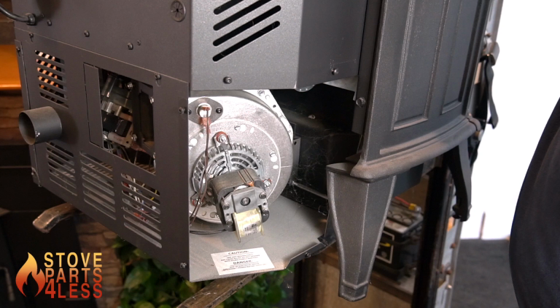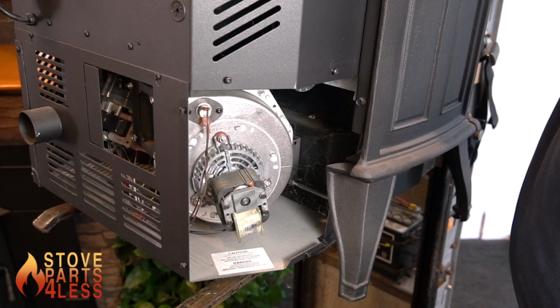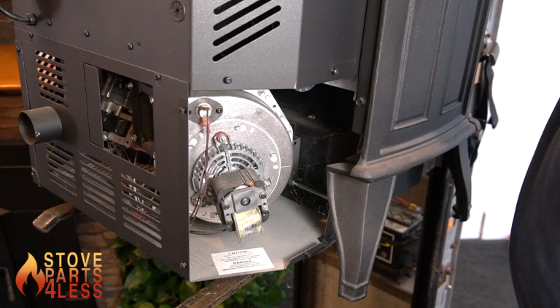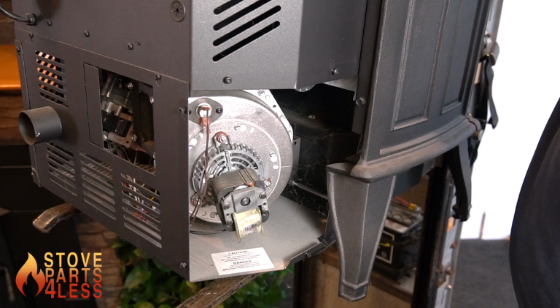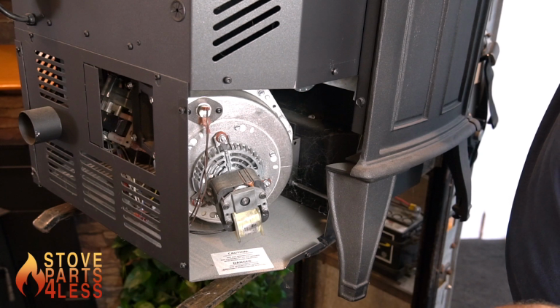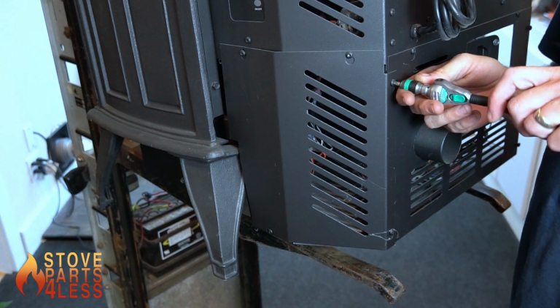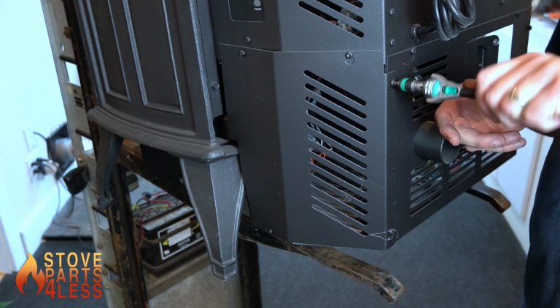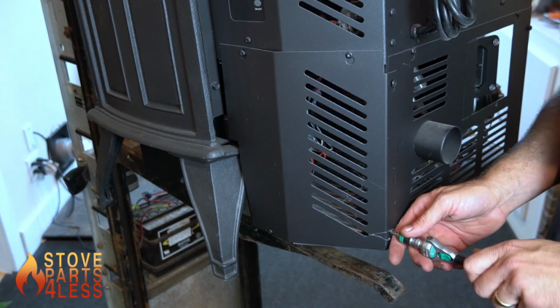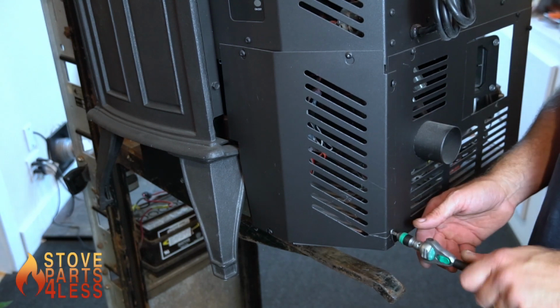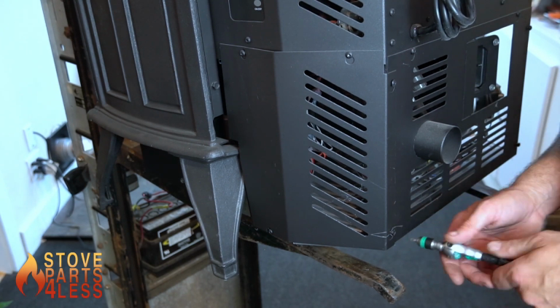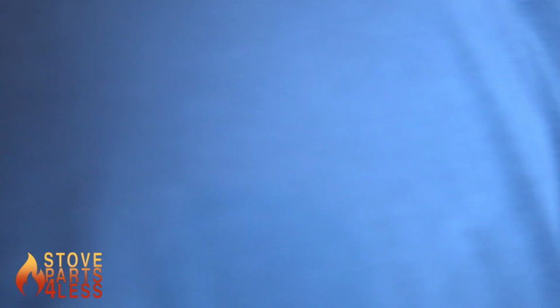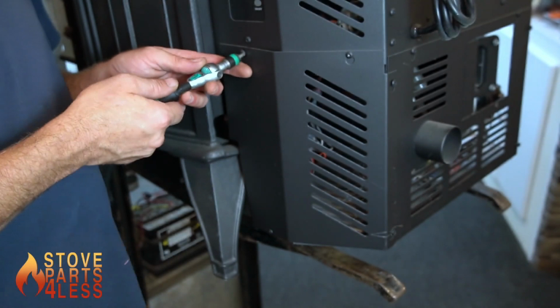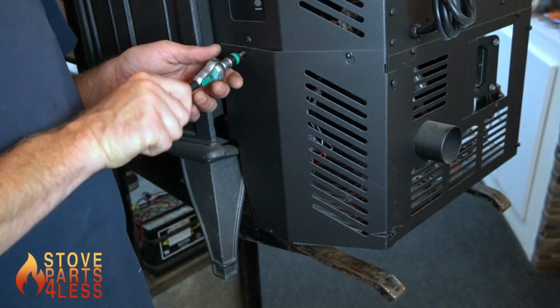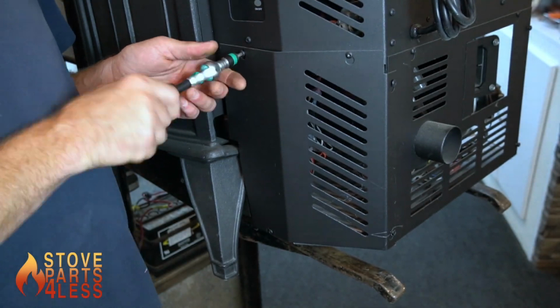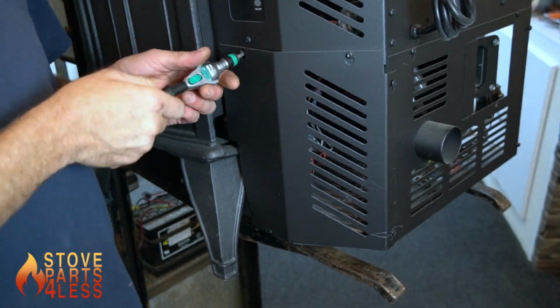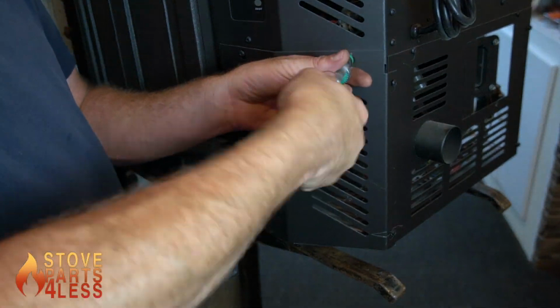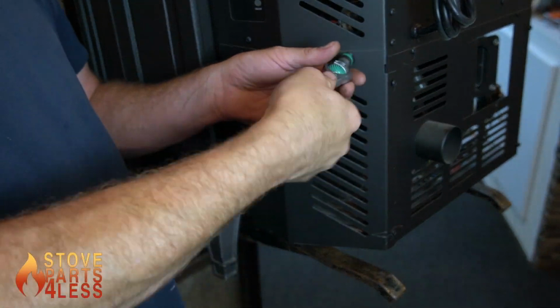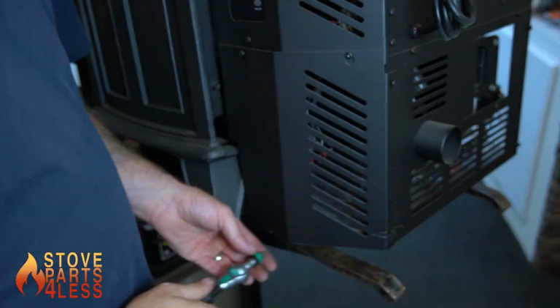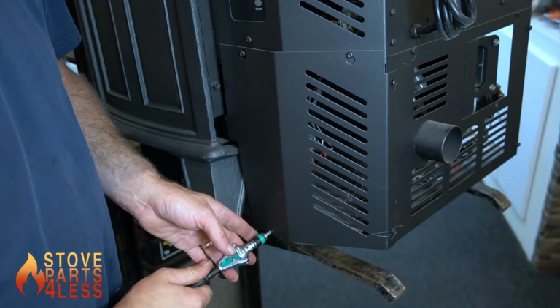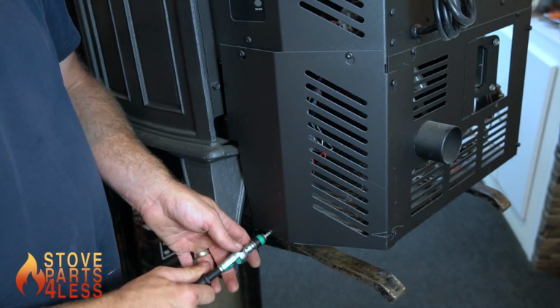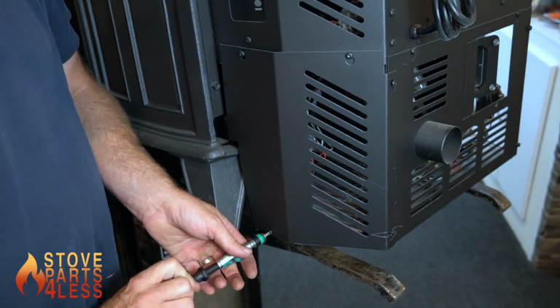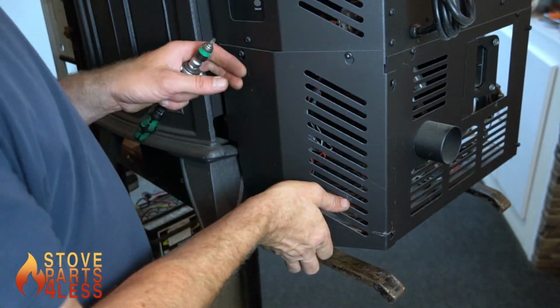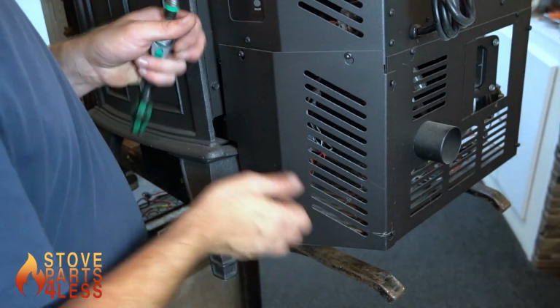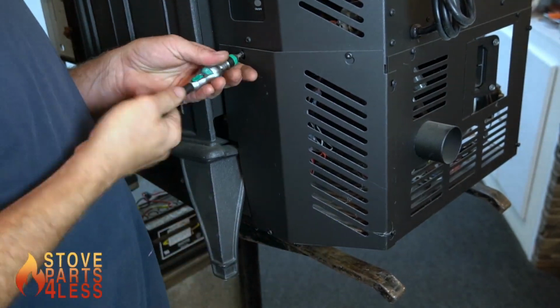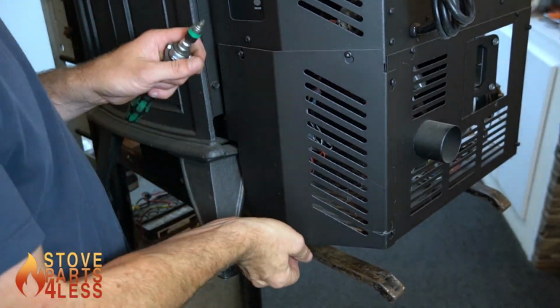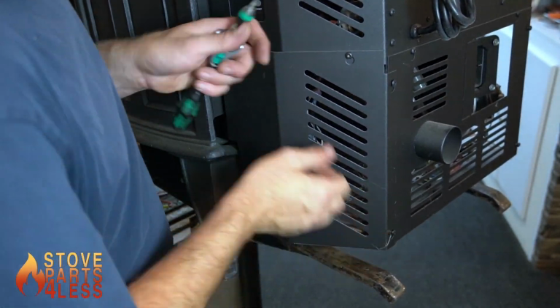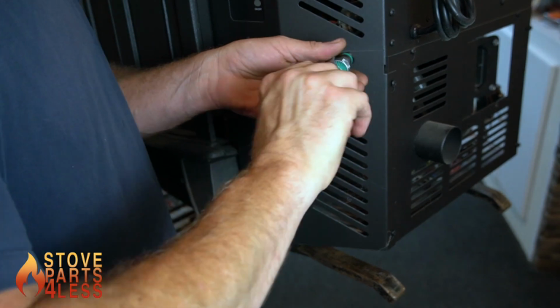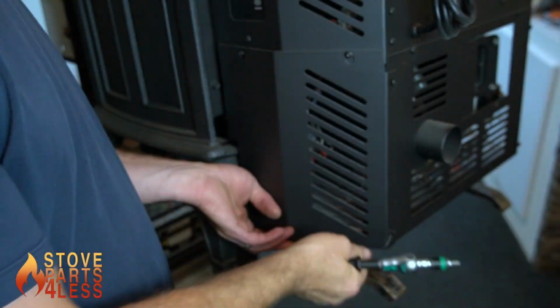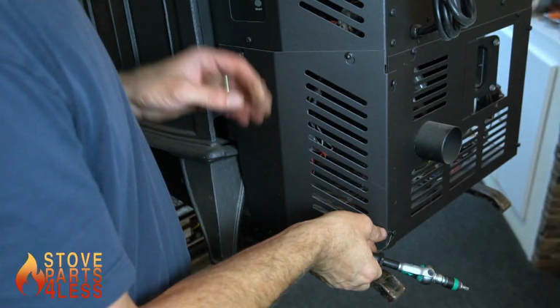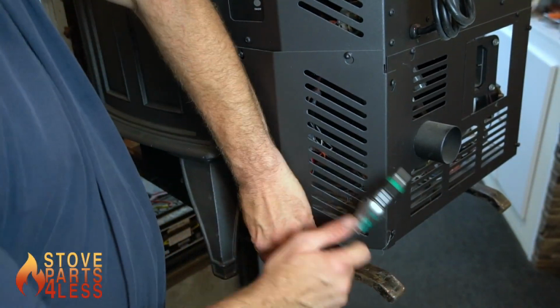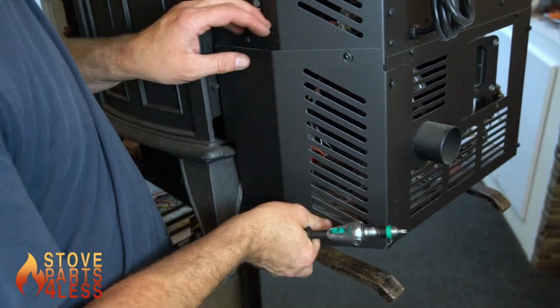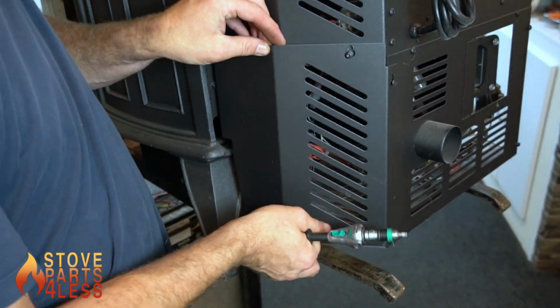For the sake of this video, we're going to remove all of the panels so you can see what's going on. This left side panel has the same number of screws — loosen them up and it will come off.